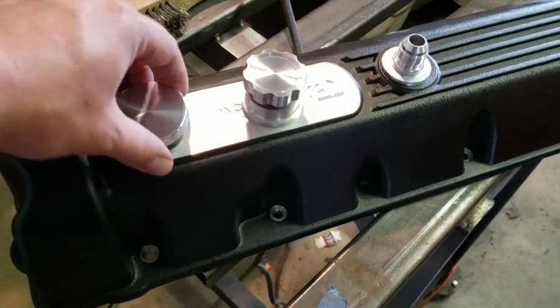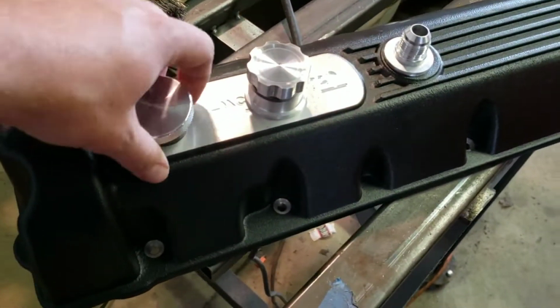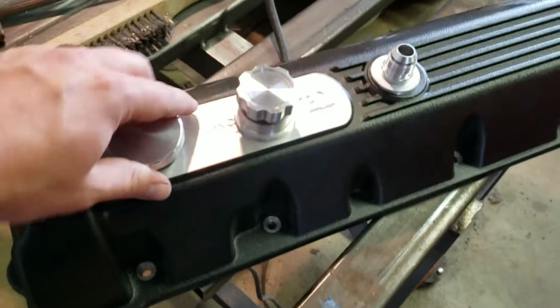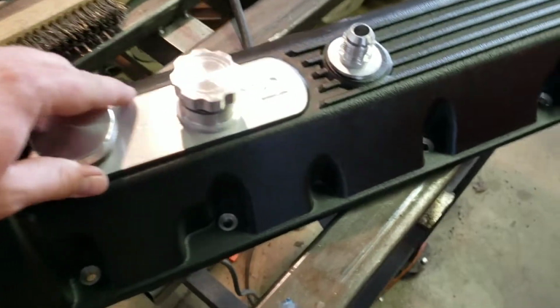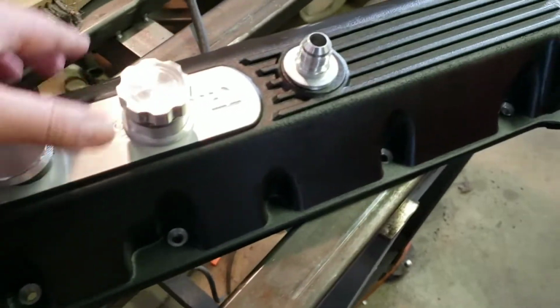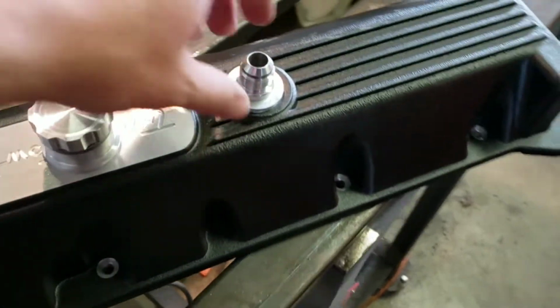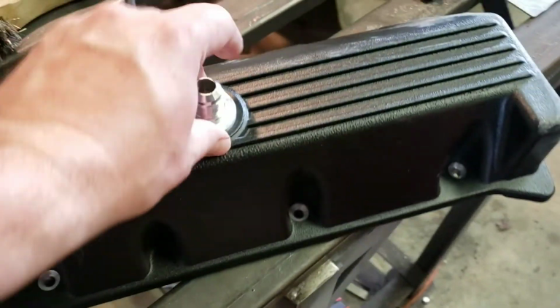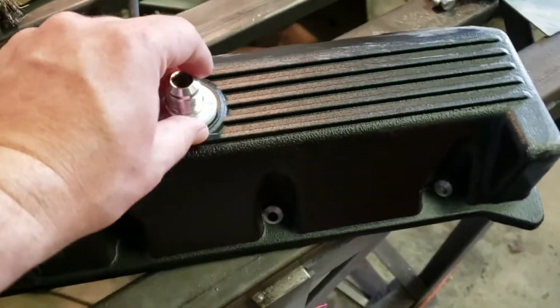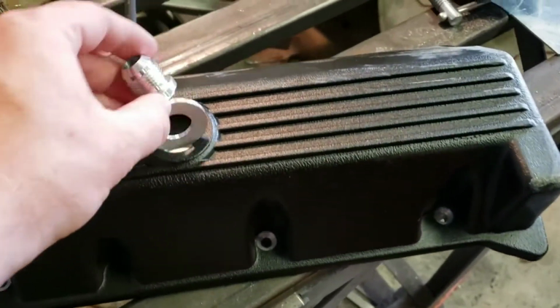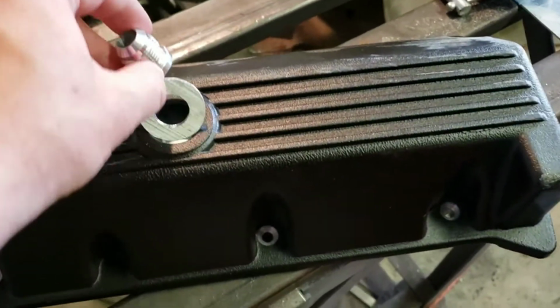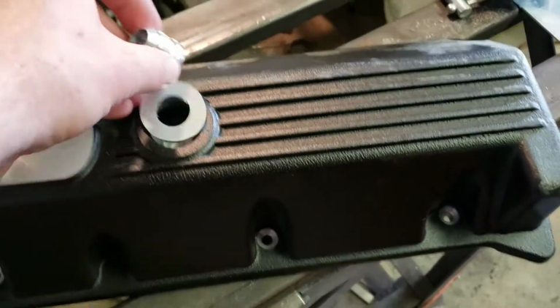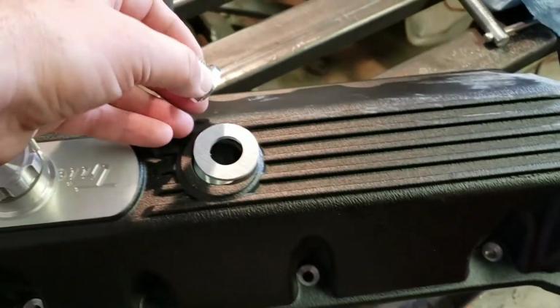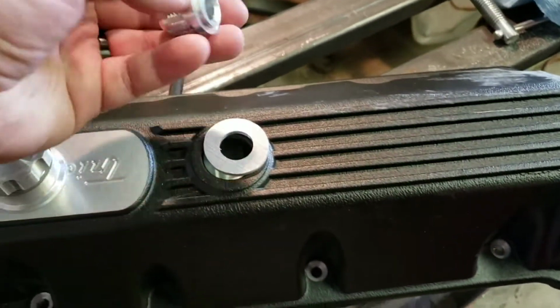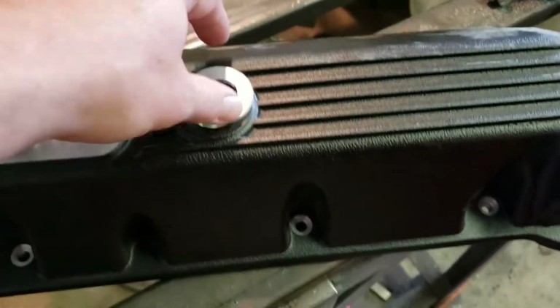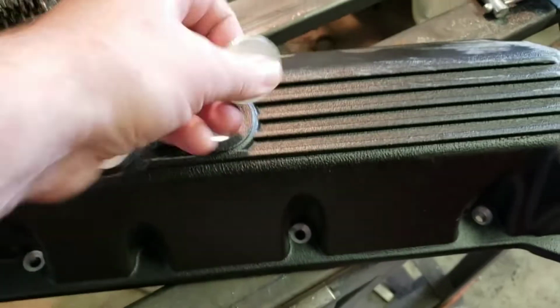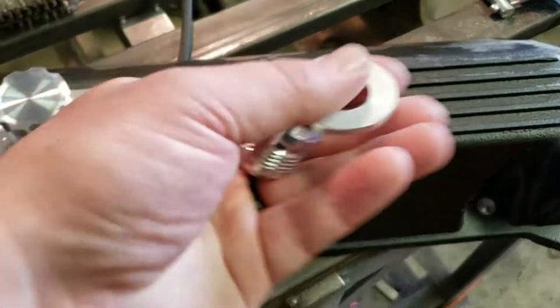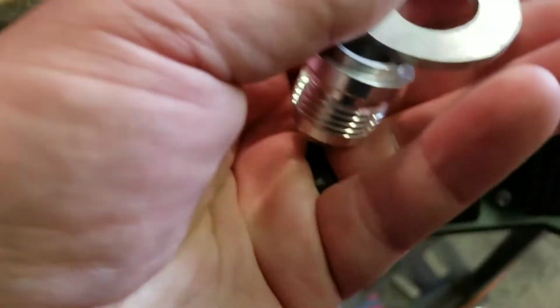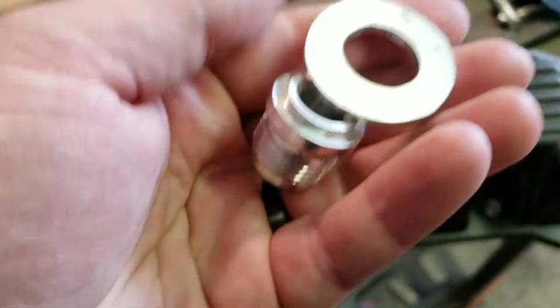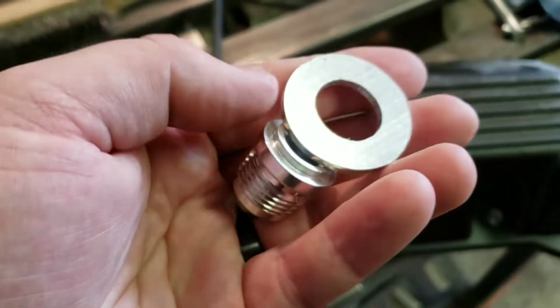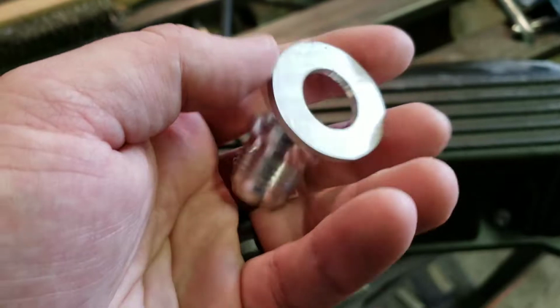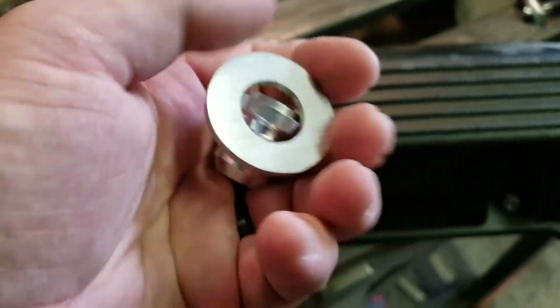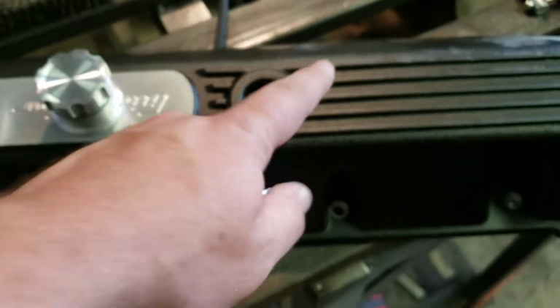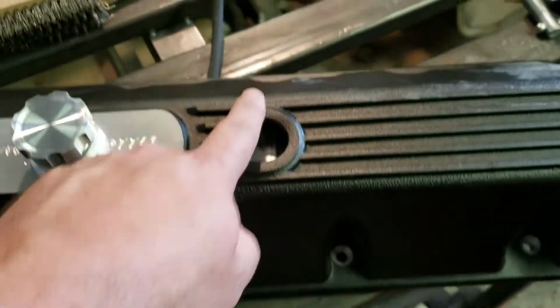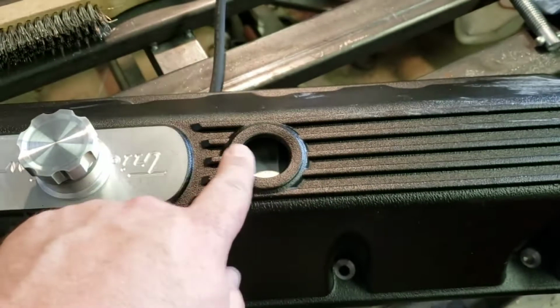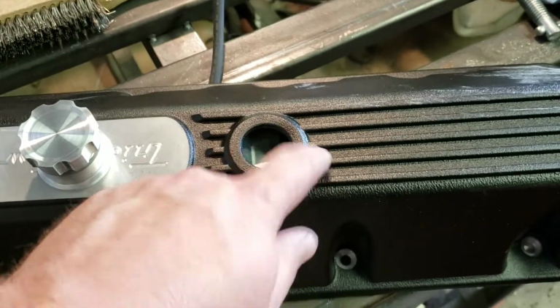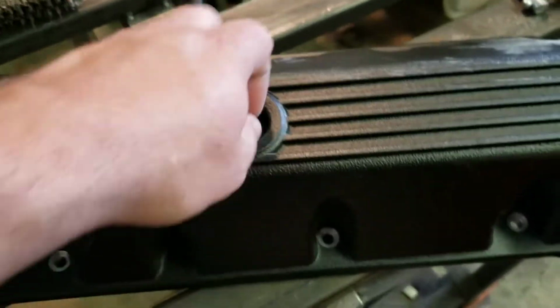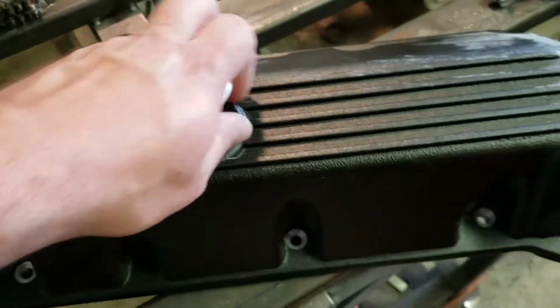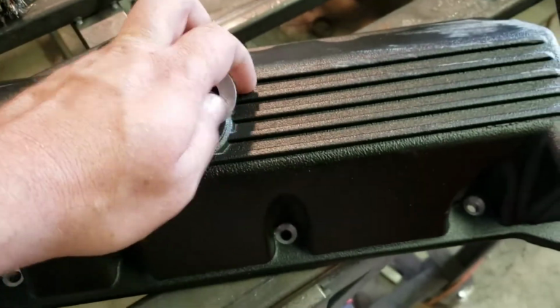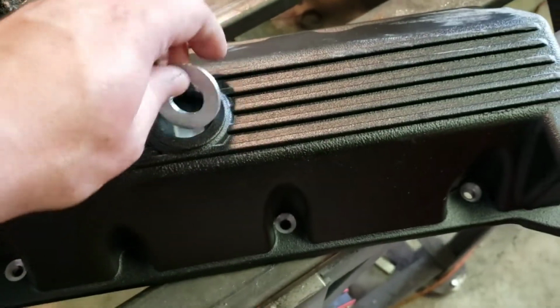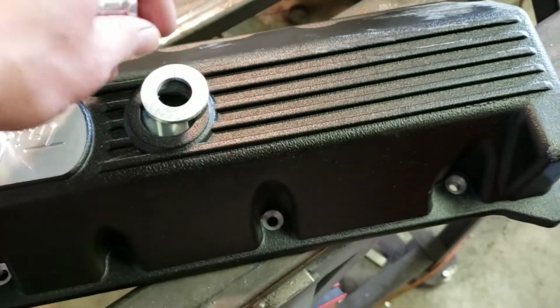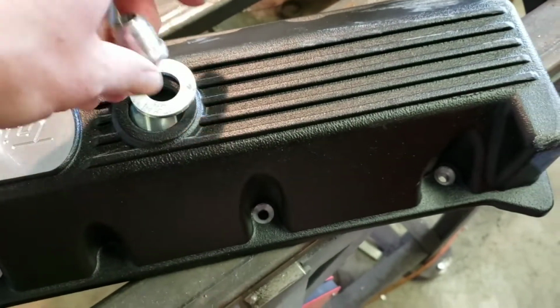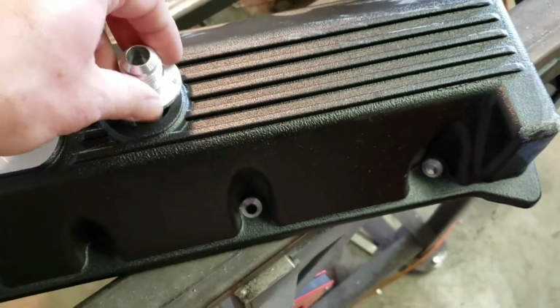Now the next thing we're going to do is modify the other one. So we made our bushing on the CNC. I'm going to clean this up, clean the flange up, and TIG weld all that together.